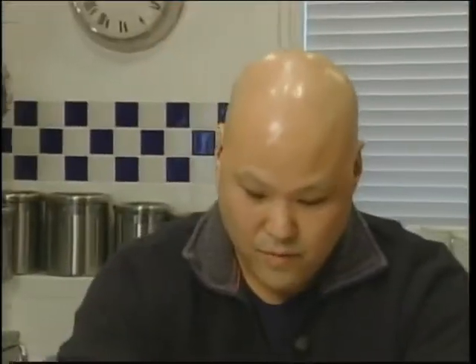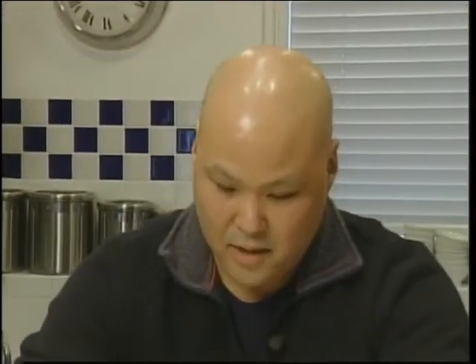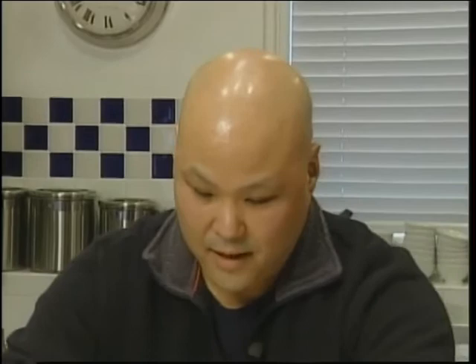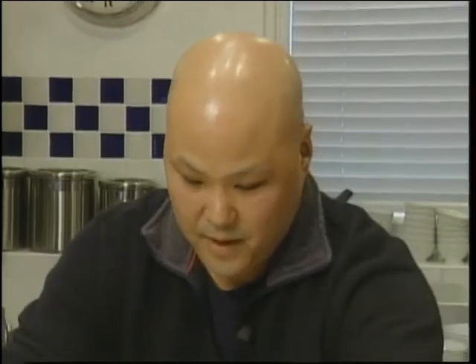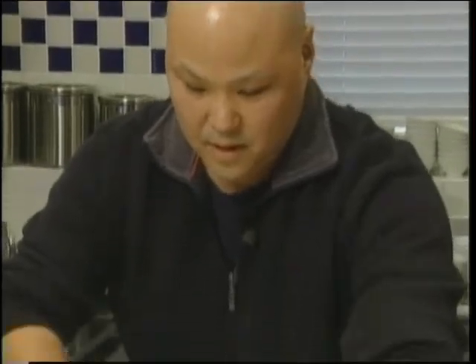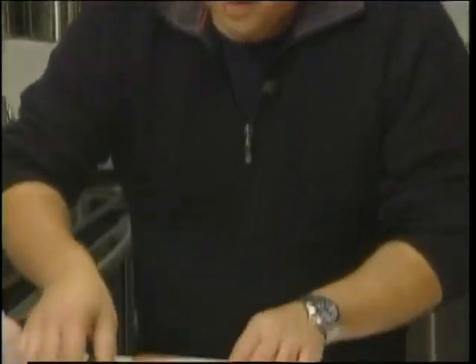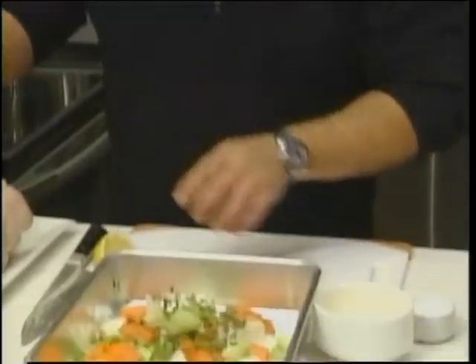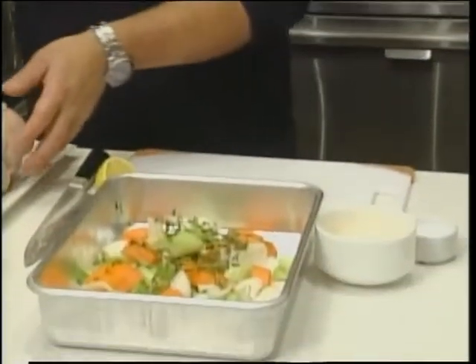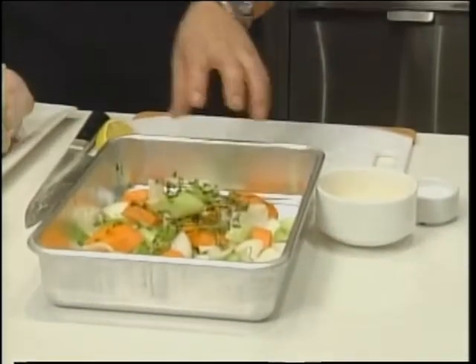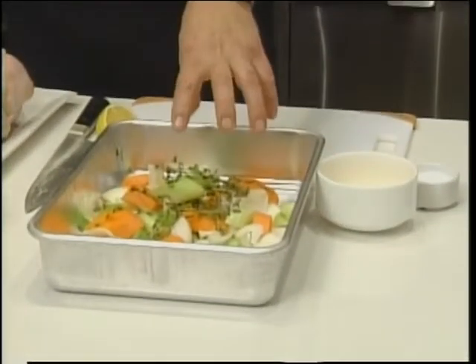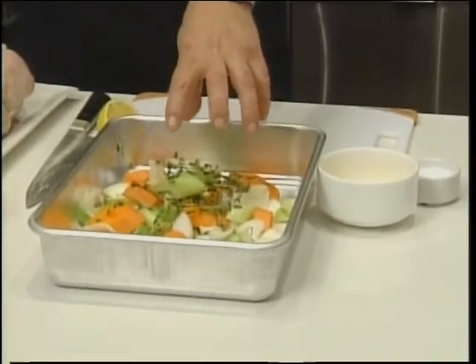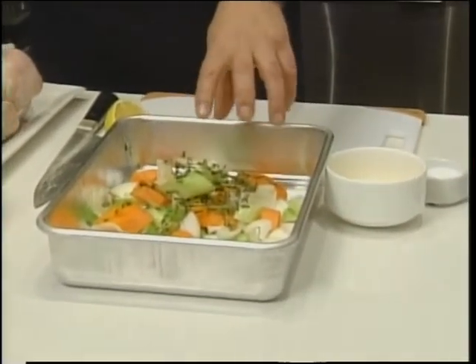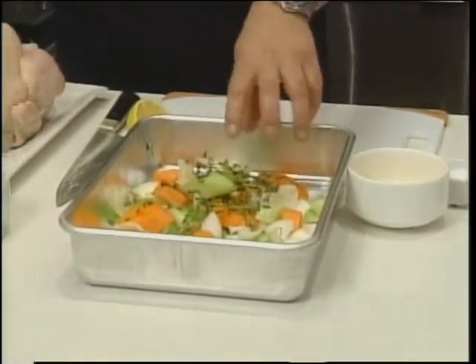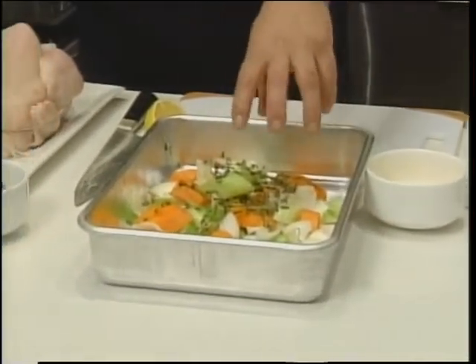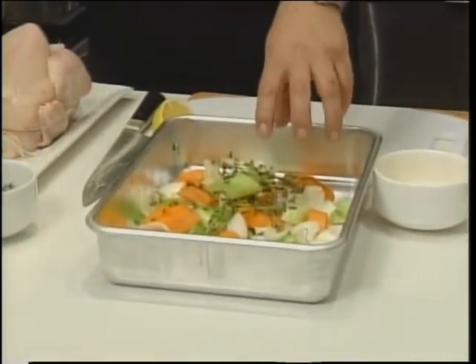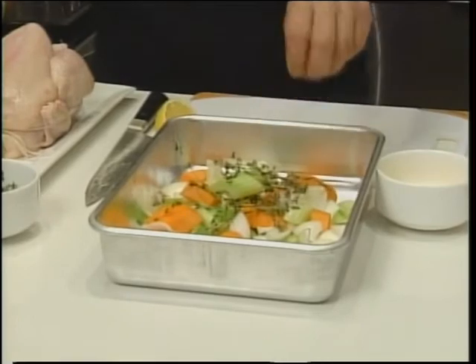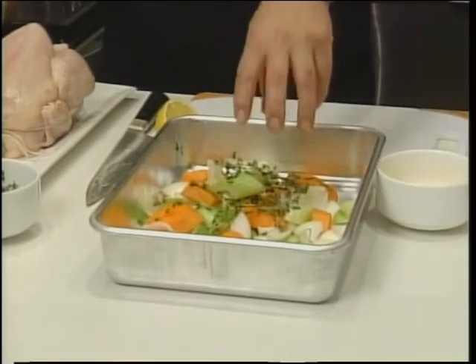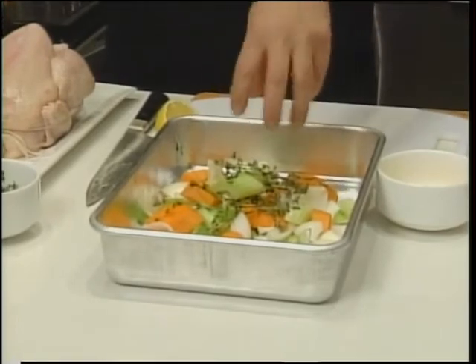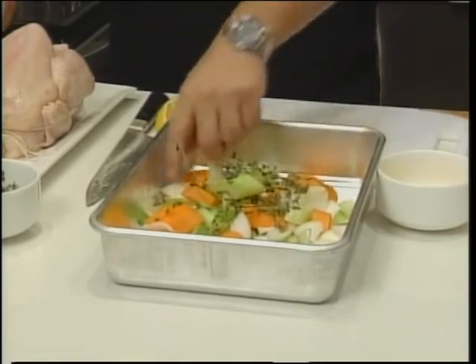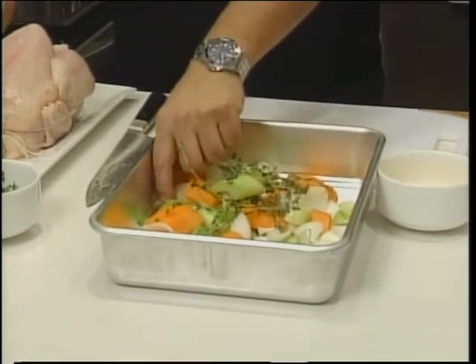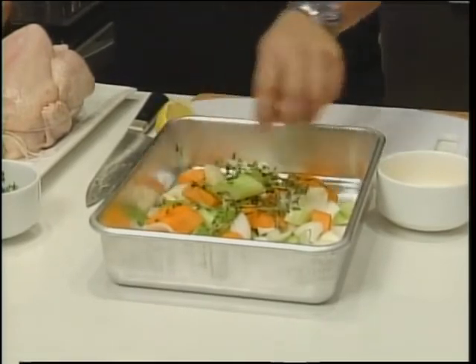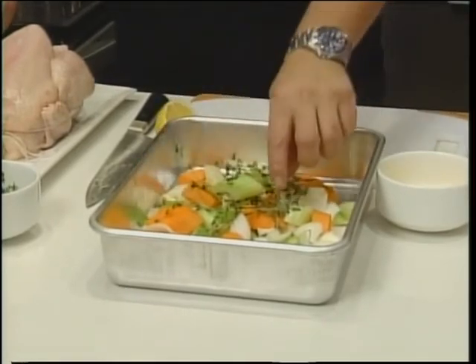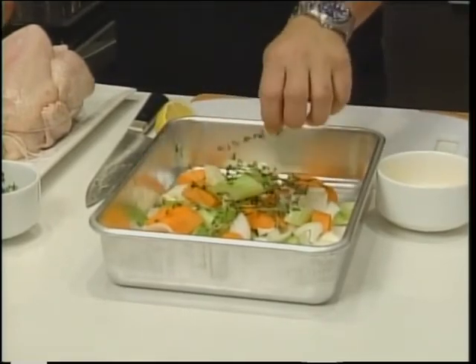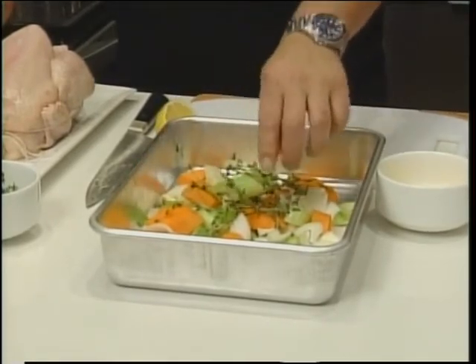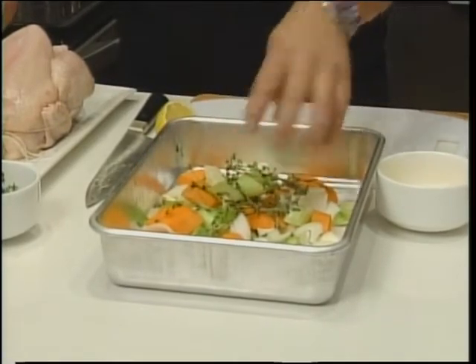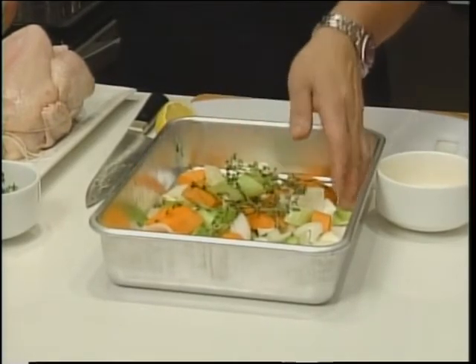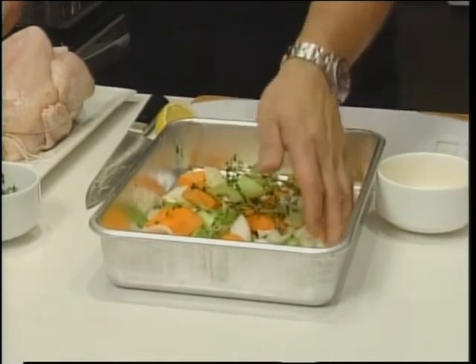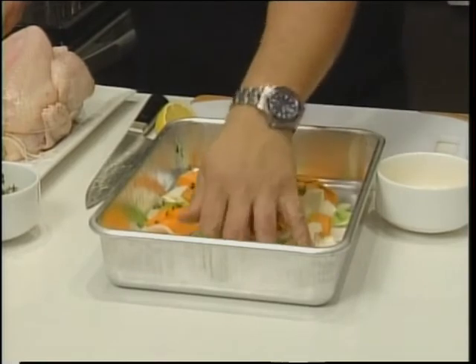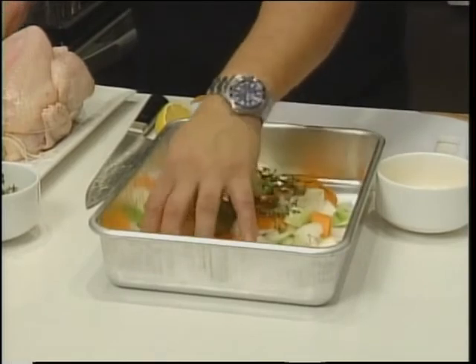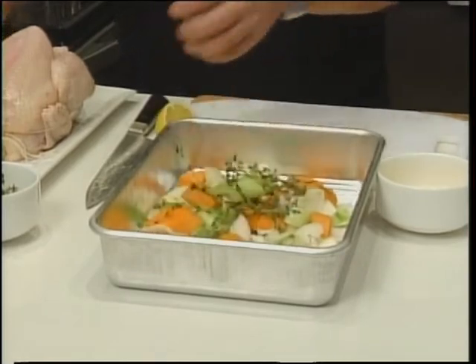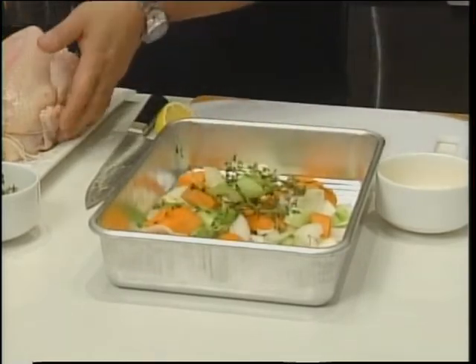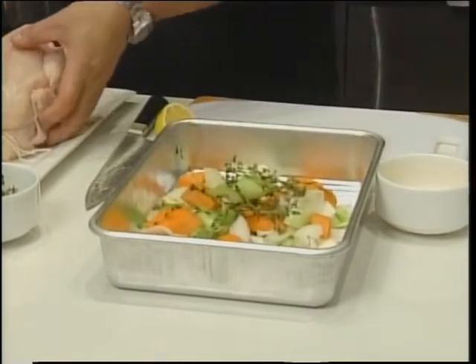We've got some carrot, celery, and onion chopped up here — probably a couple of carrots, two celery, one medium onion — along with a little bit of butter, a couple of cloves of garlic, and some fresh thyme. That's going to make a base for our chicken.